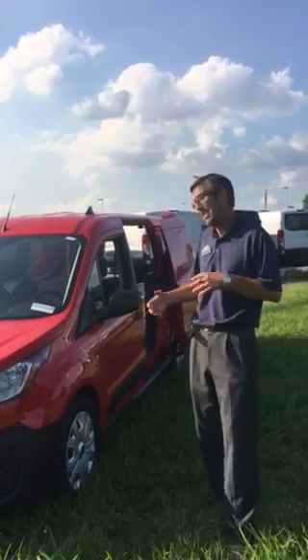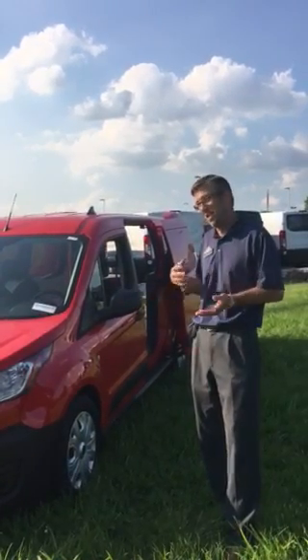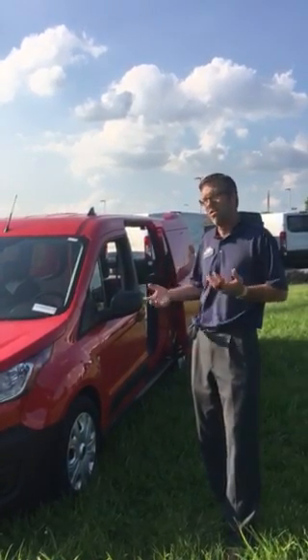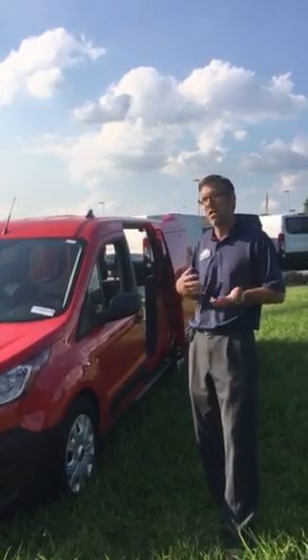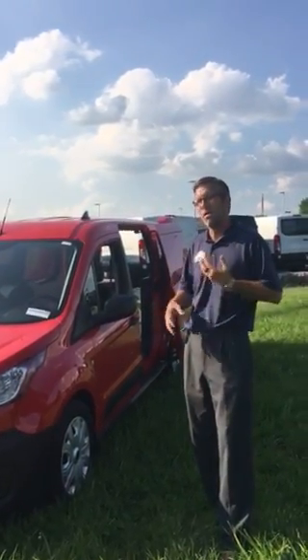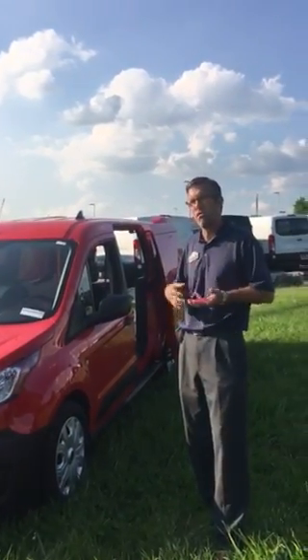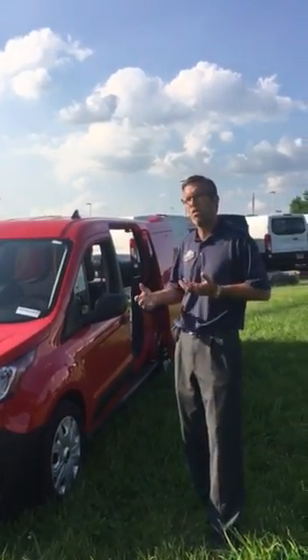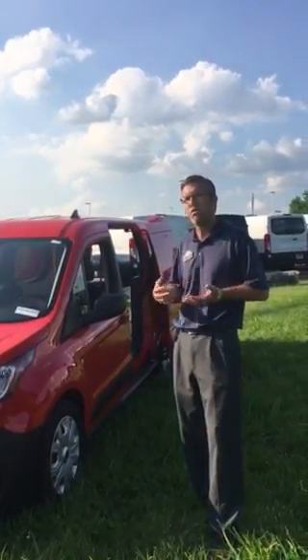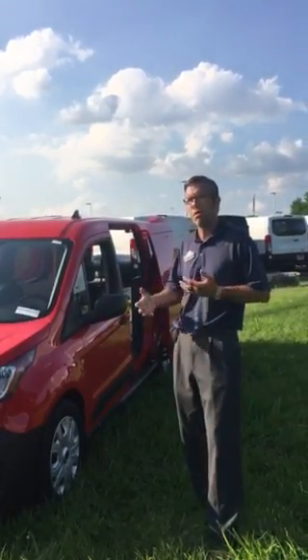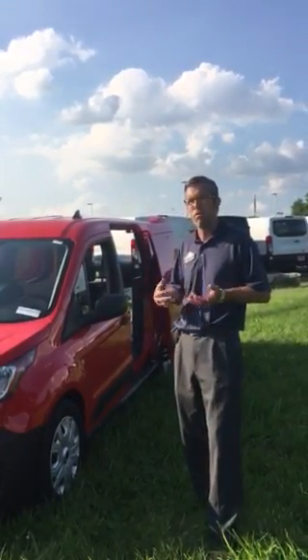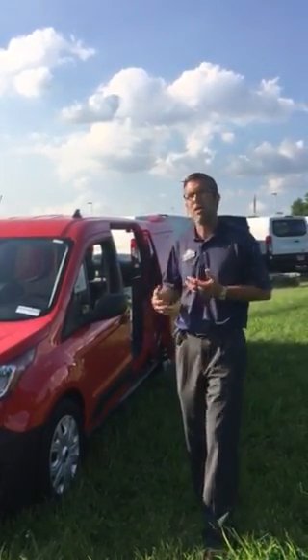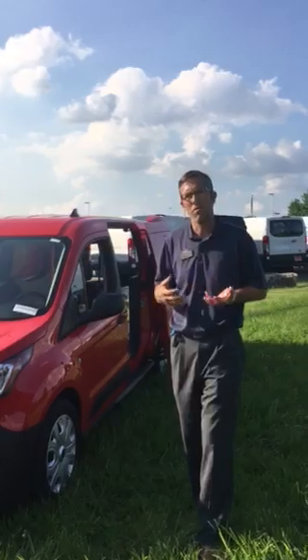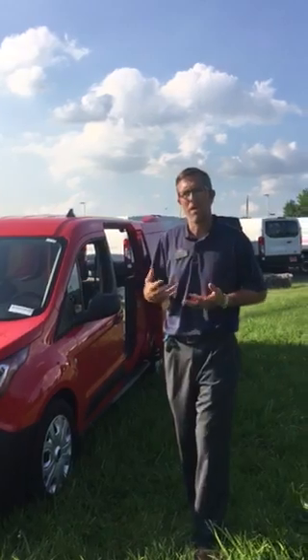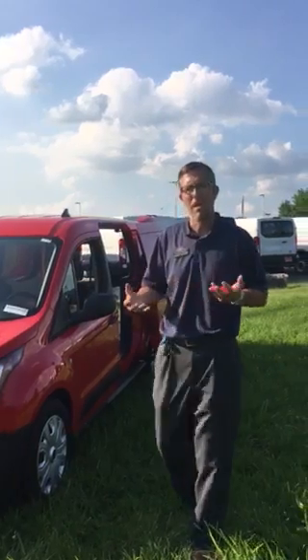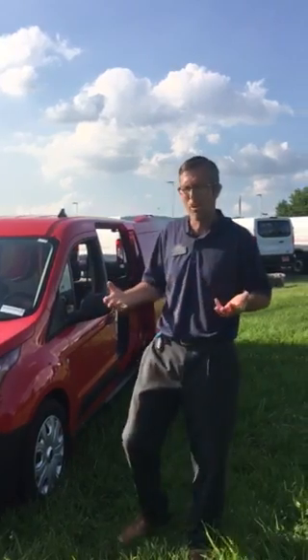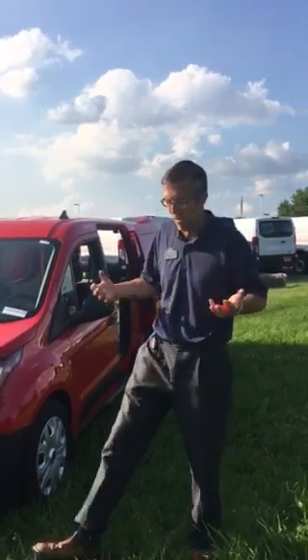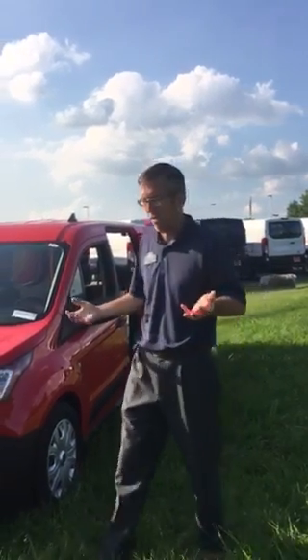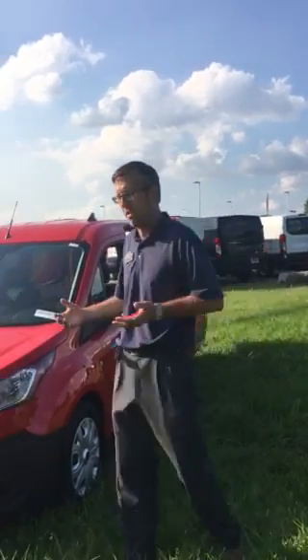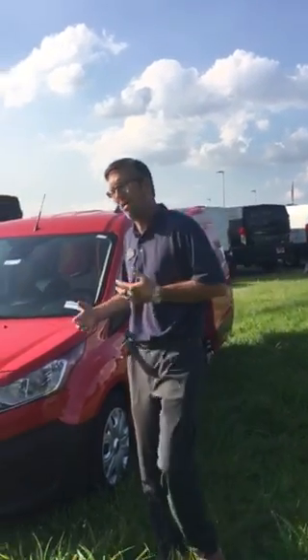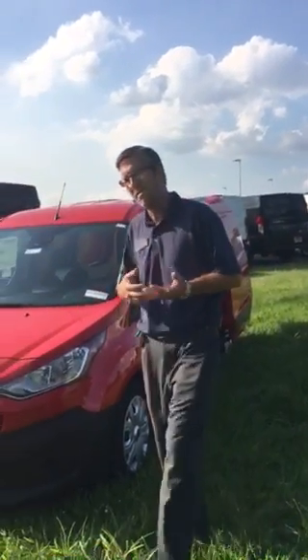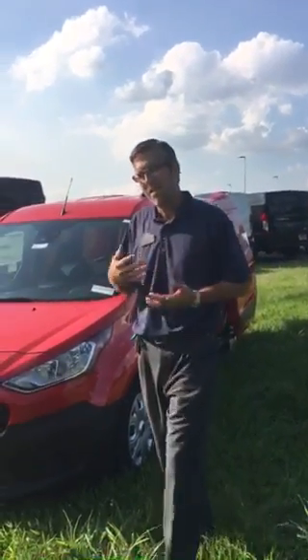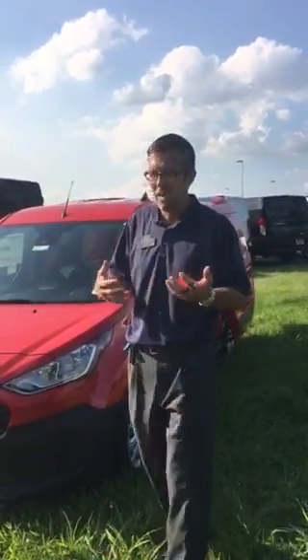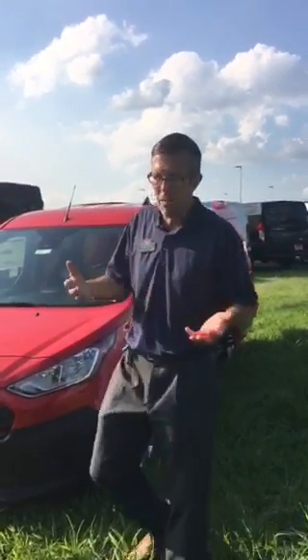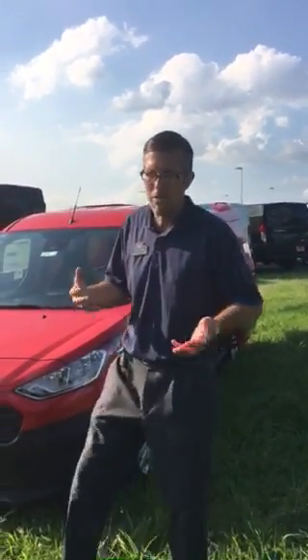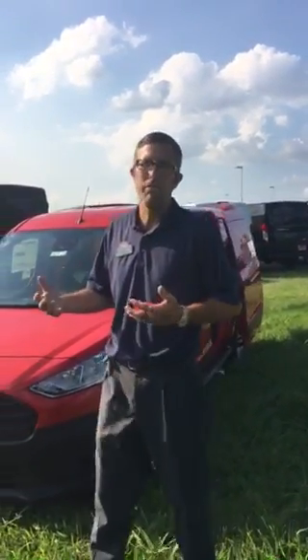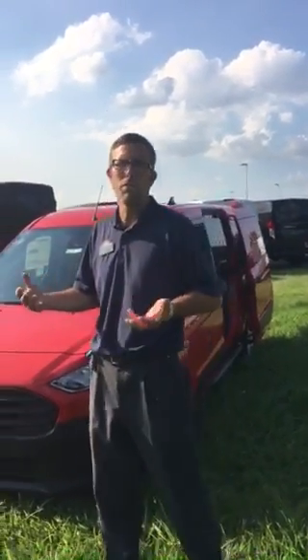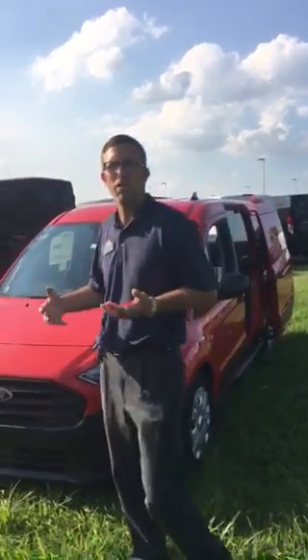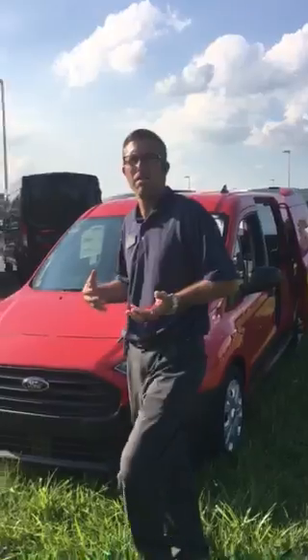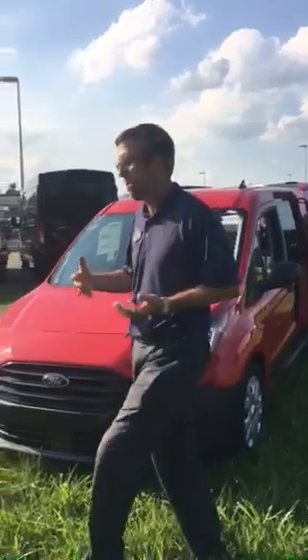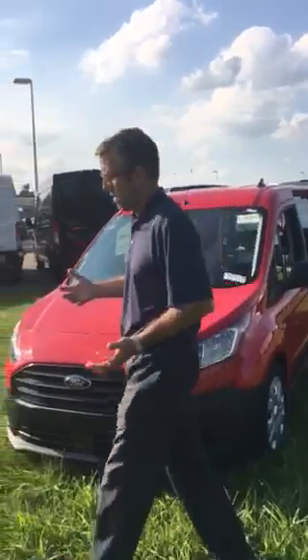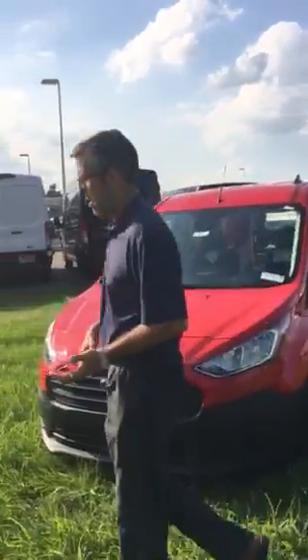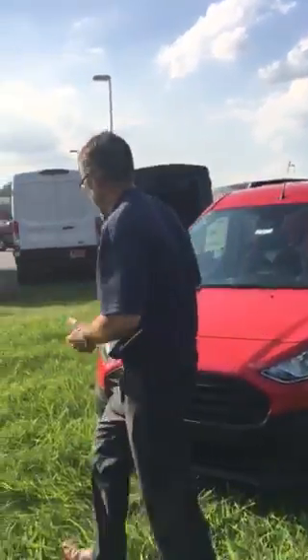That's going to get you in the neighborhood of 22-24 miles combined on the highway when you're loaded down — a little better, 24-27 when the thing's running out.